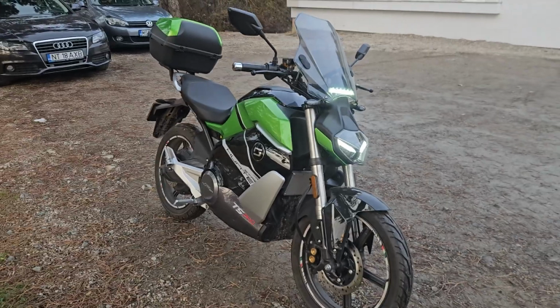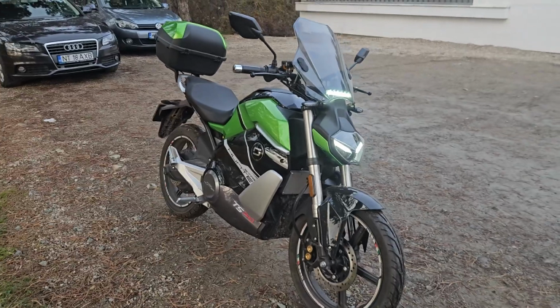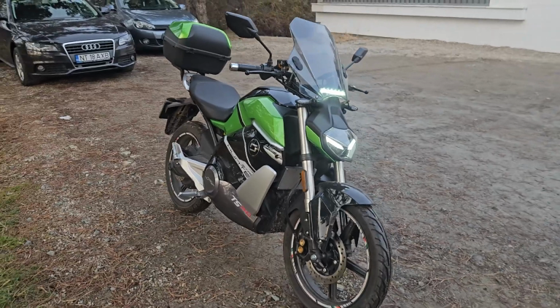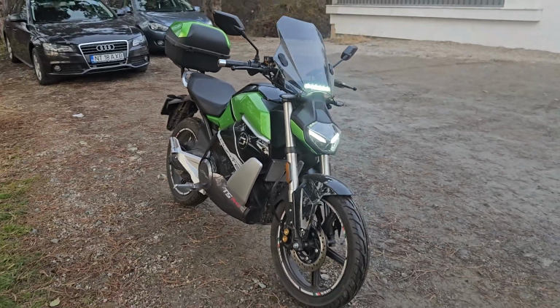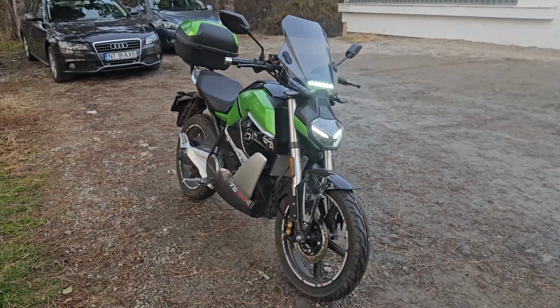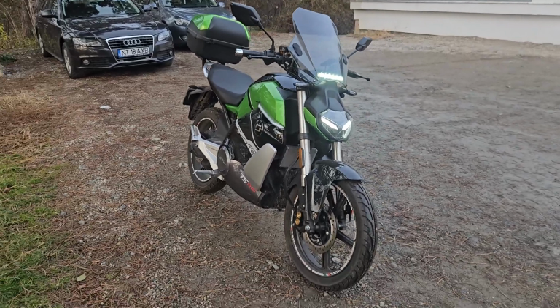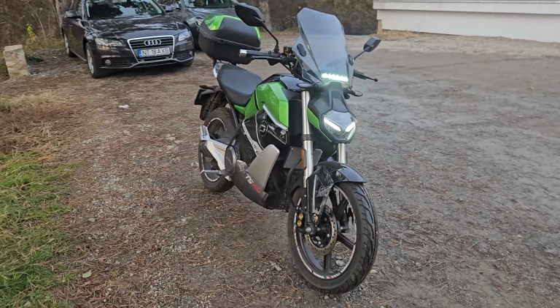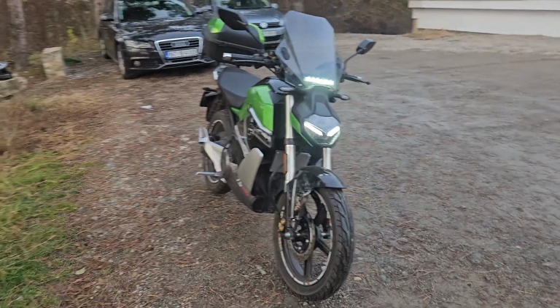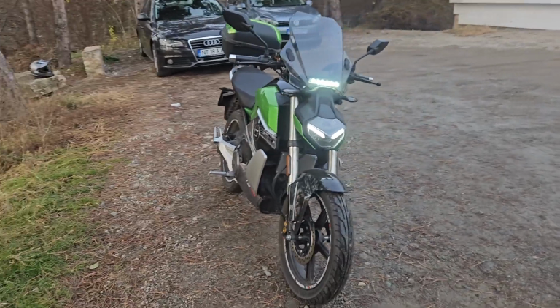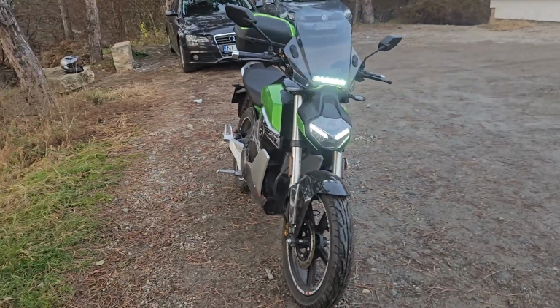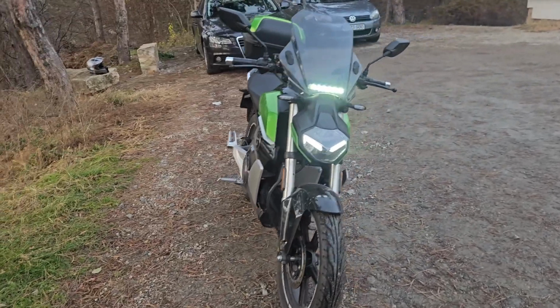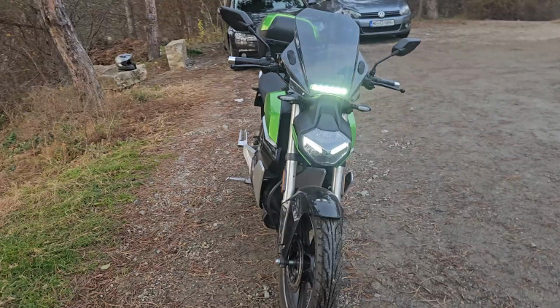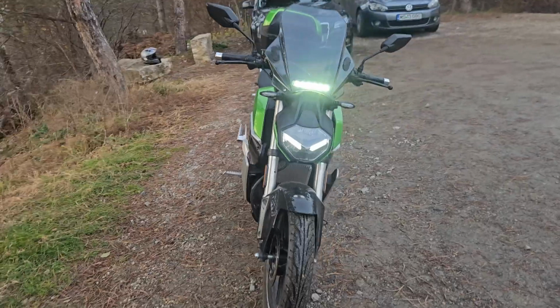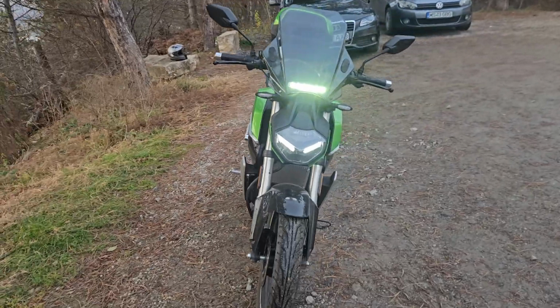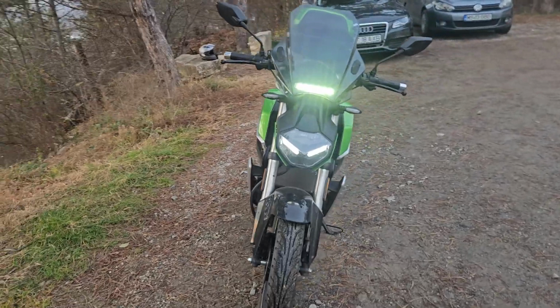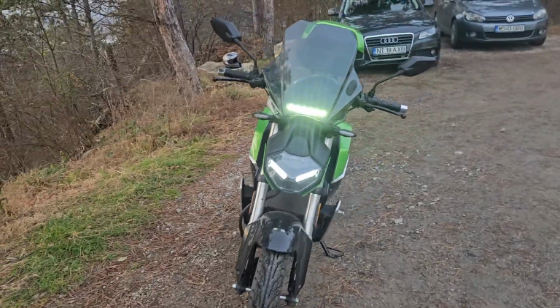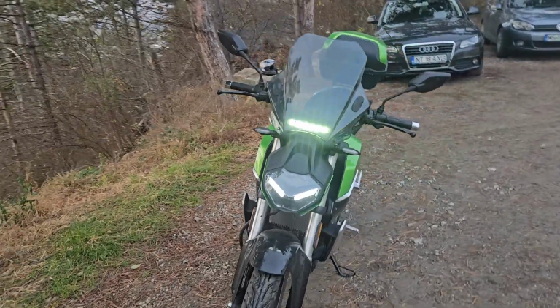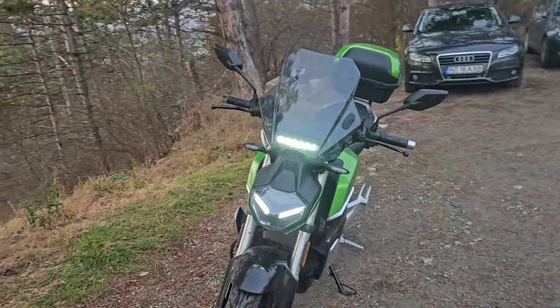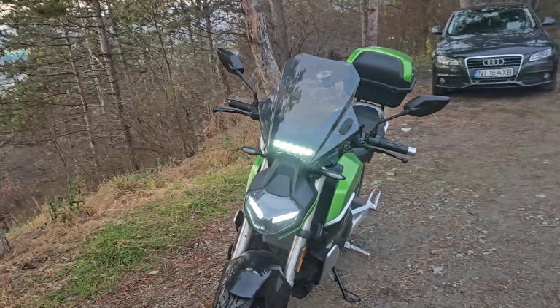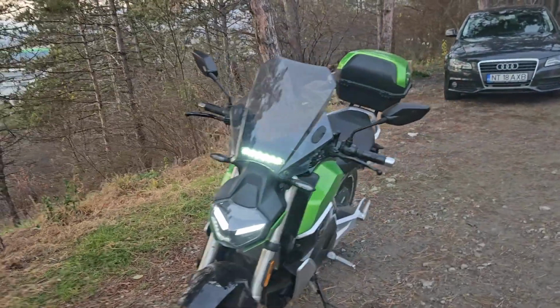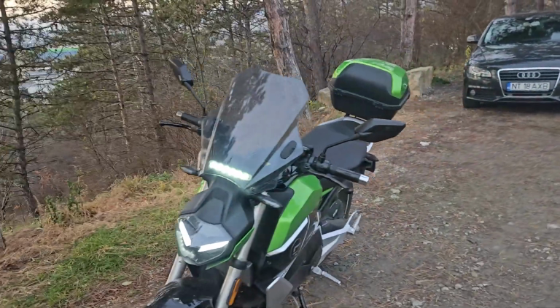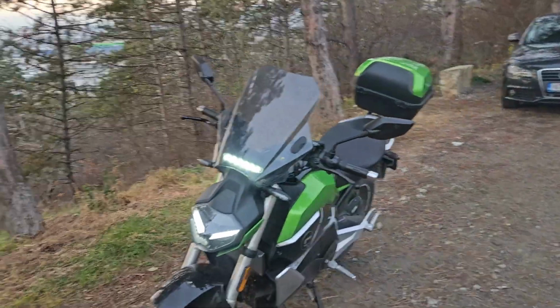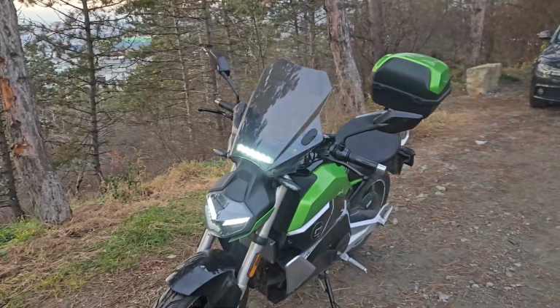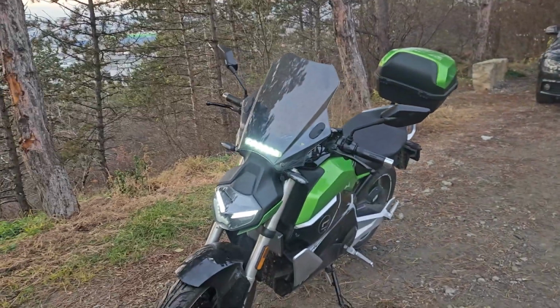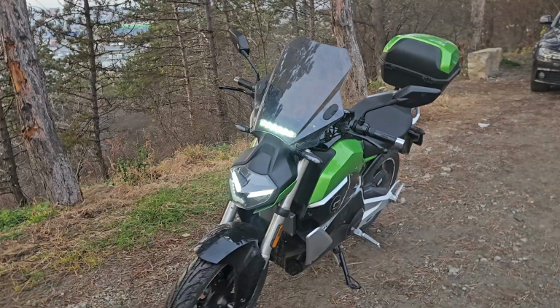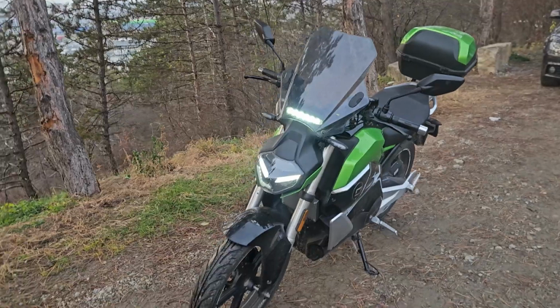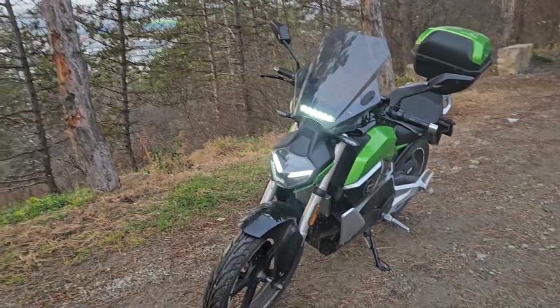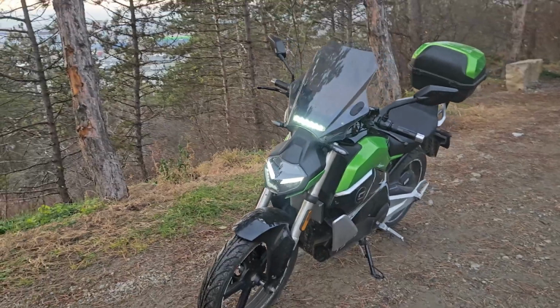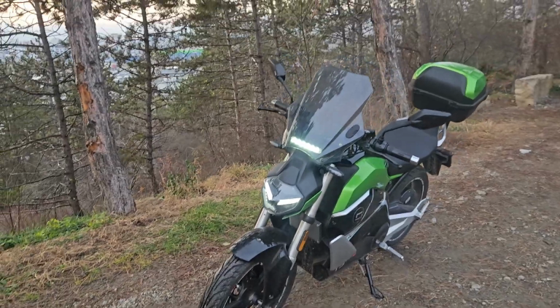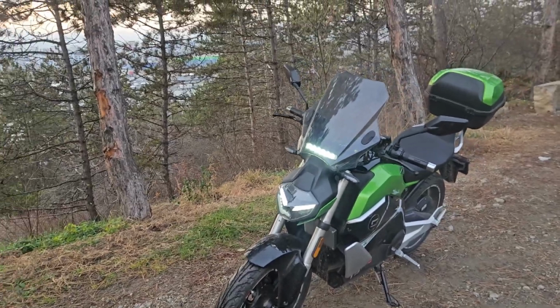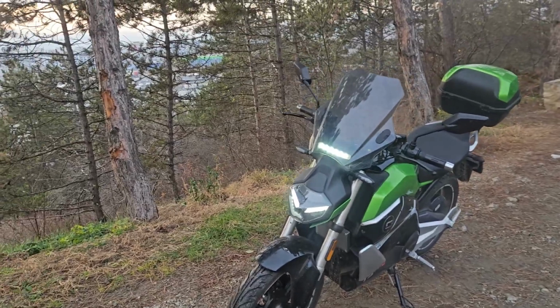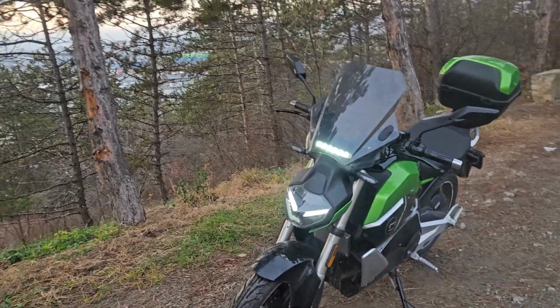The controller is a Far Driver 72680, so it can deliver 680 phase amps. I've also done a custom paint scheme on the bike.